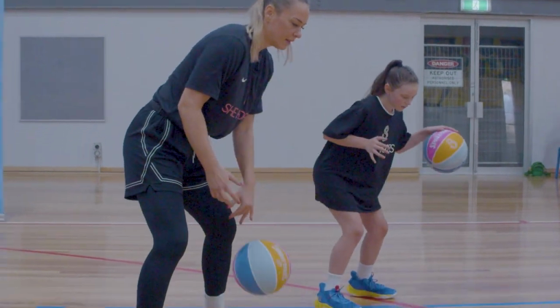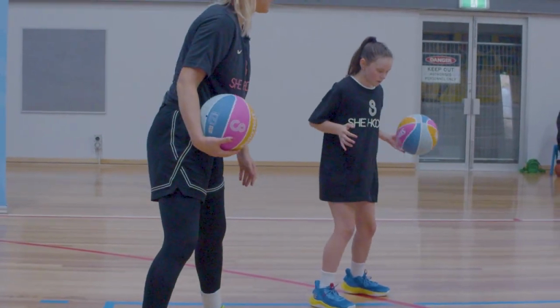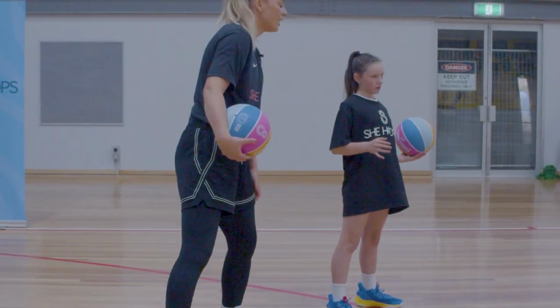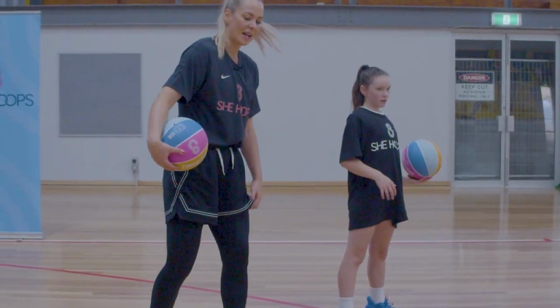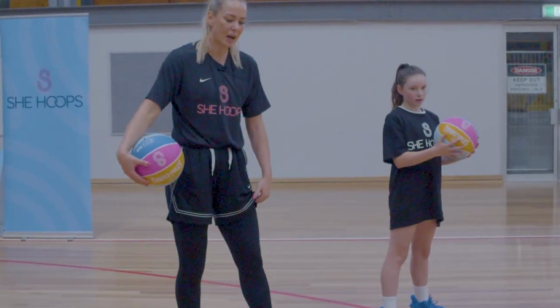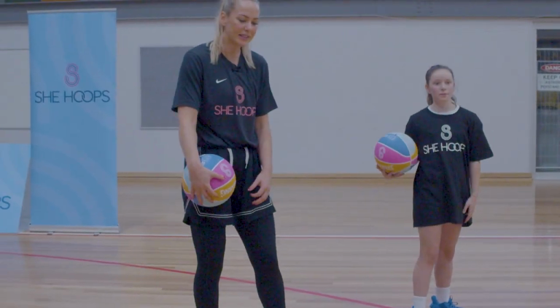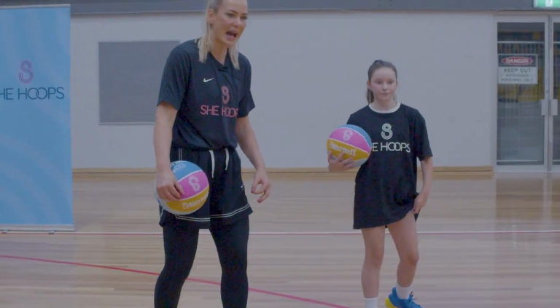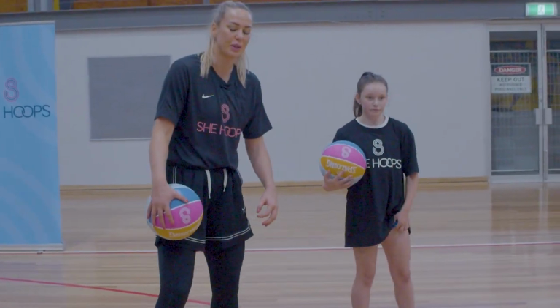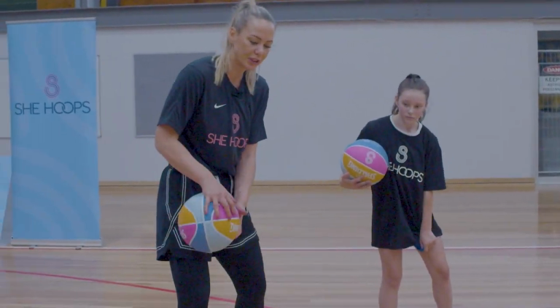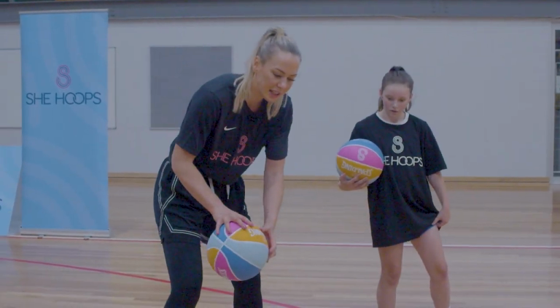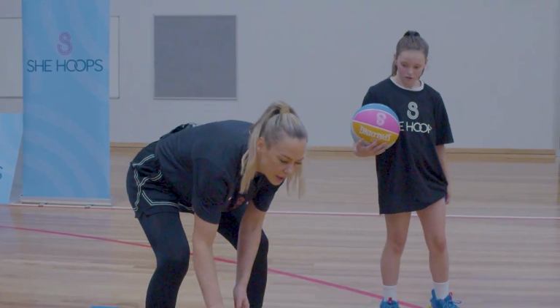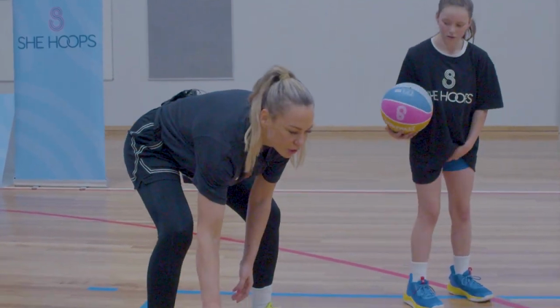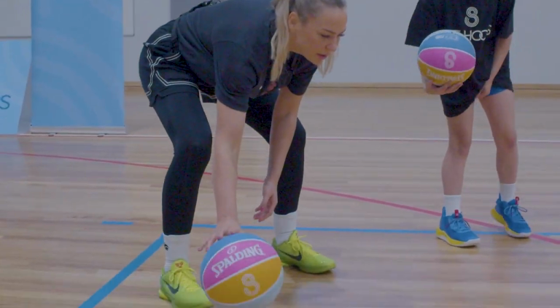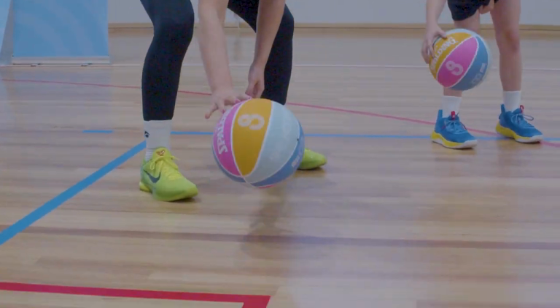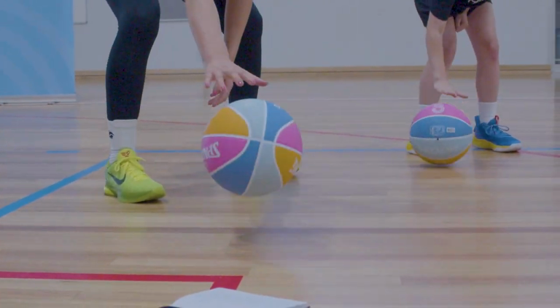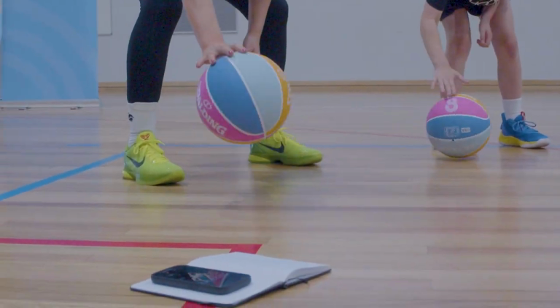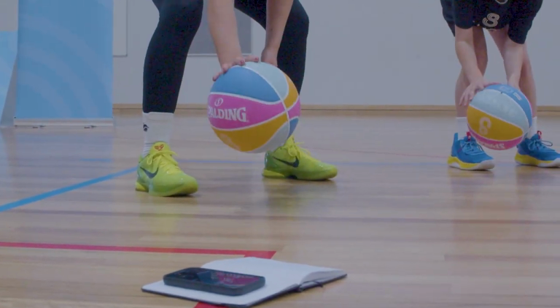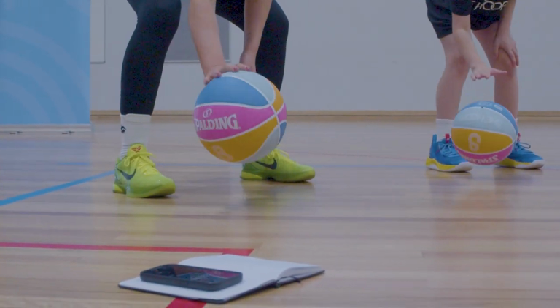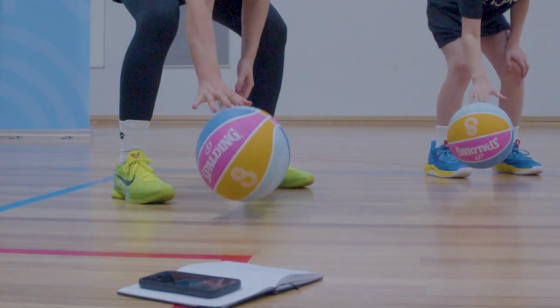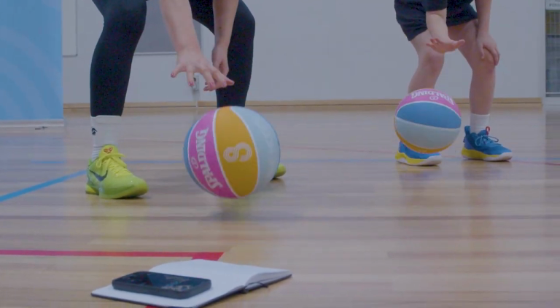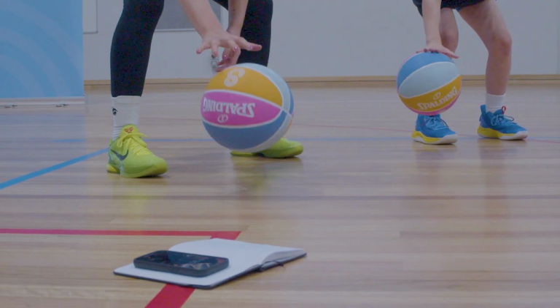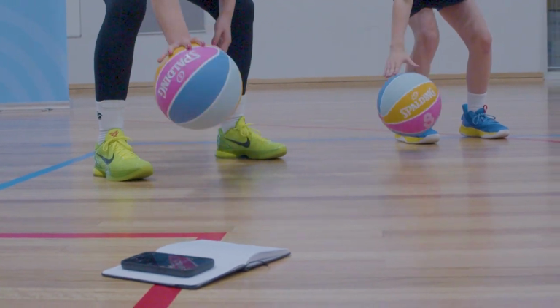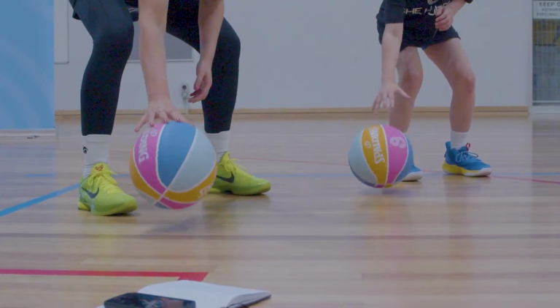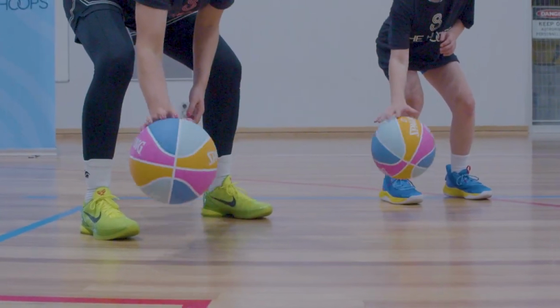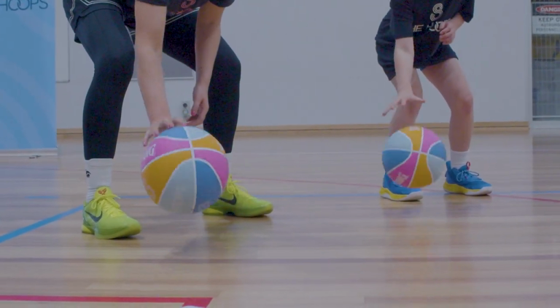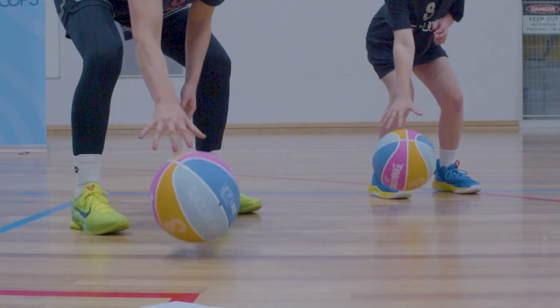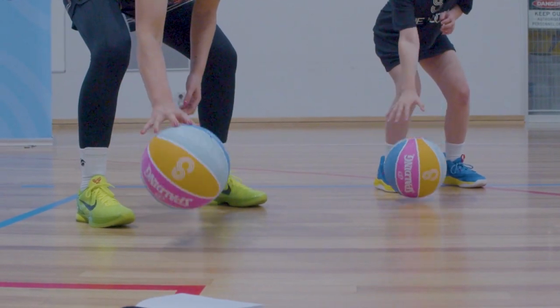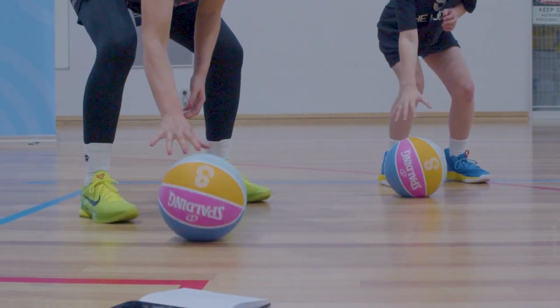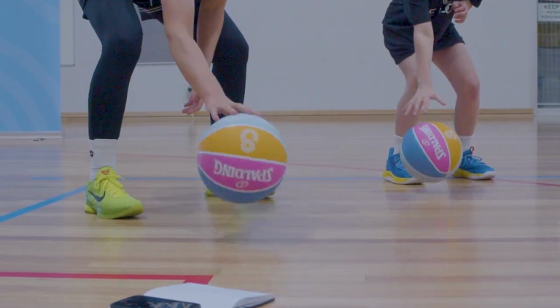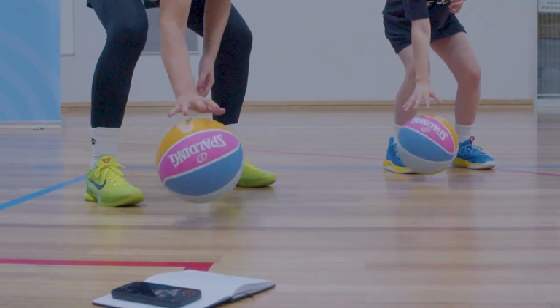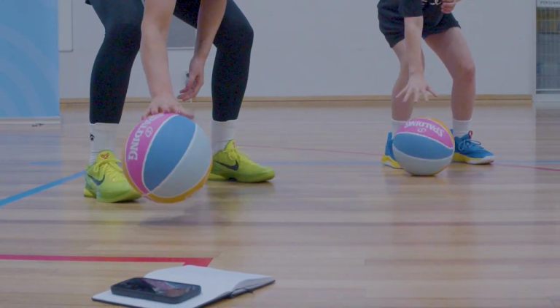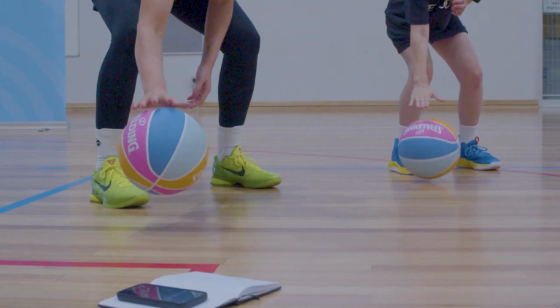Next up we're going to do our ankle dribbles — tiny little dribbles using our fingertips. Bend those knees, keep that back straight. Get the ball as low as you can and get it going as quick as you can.